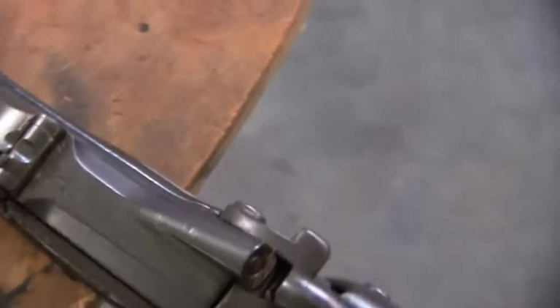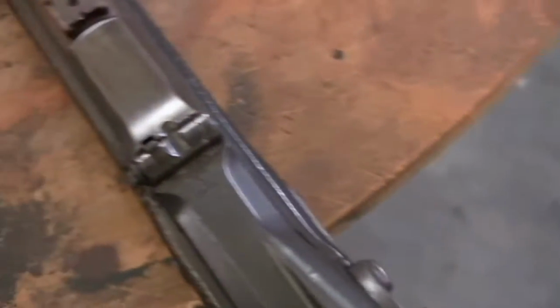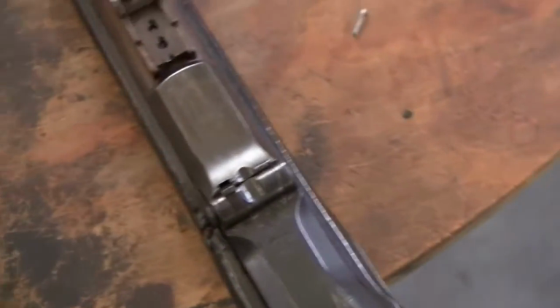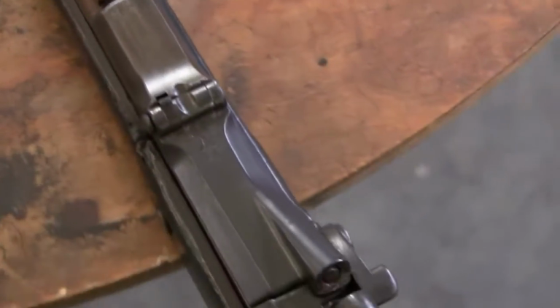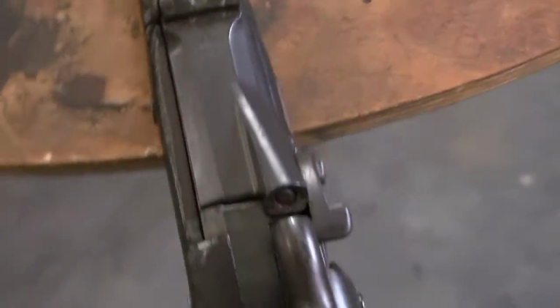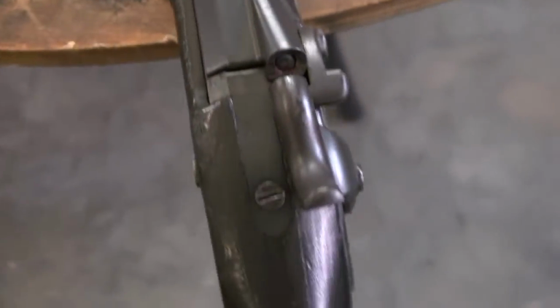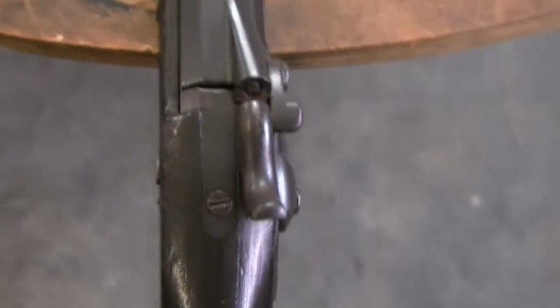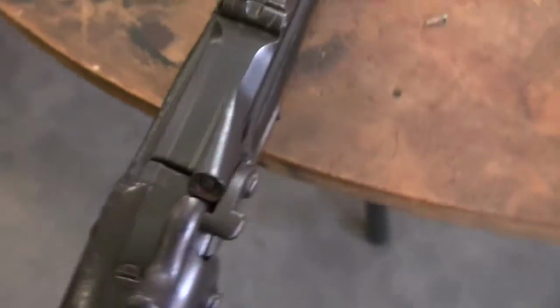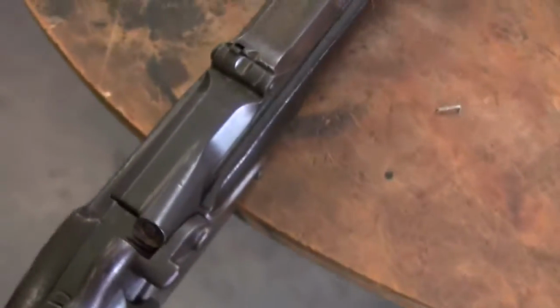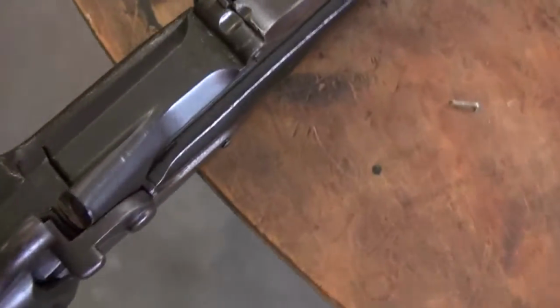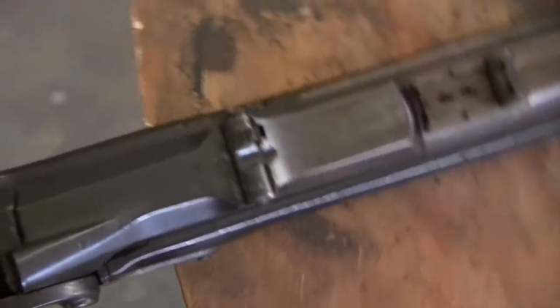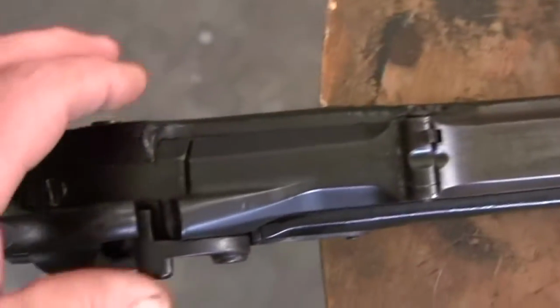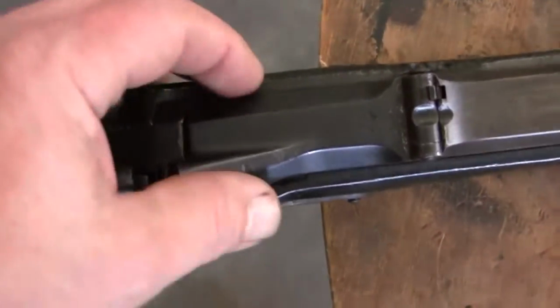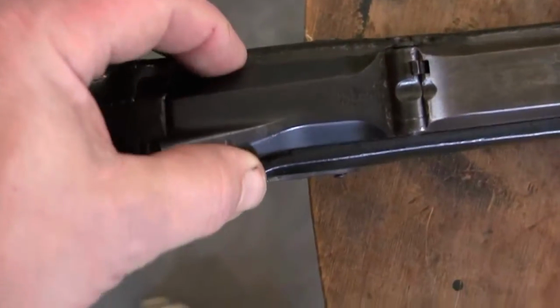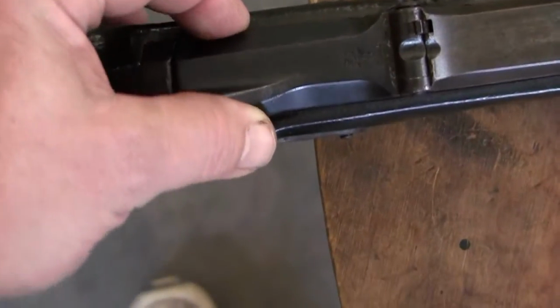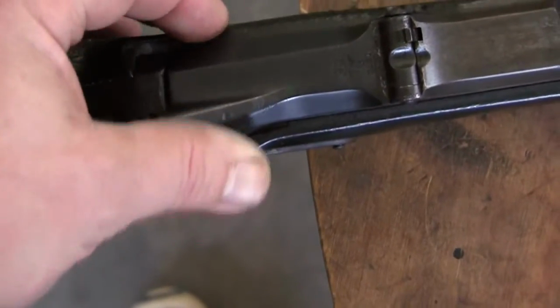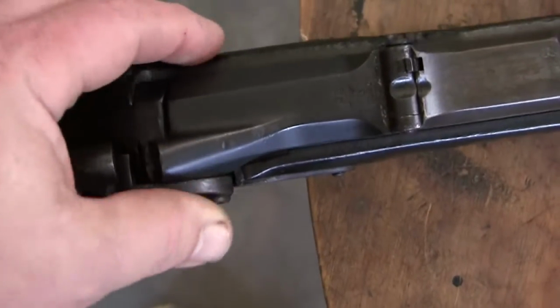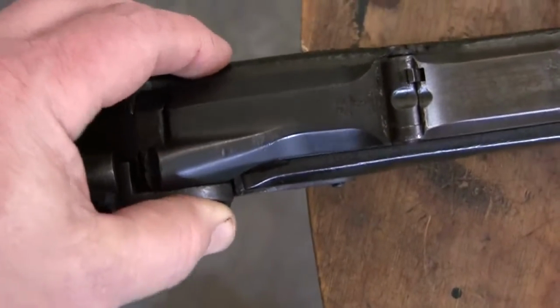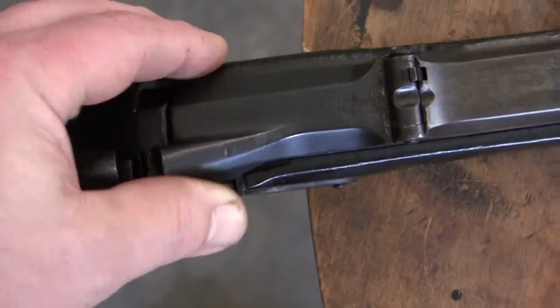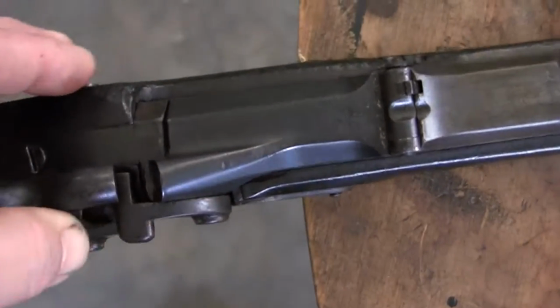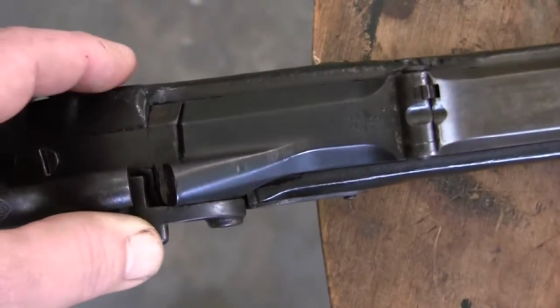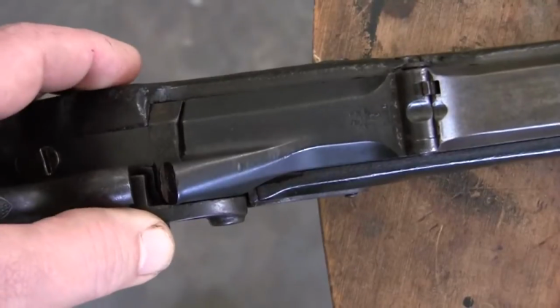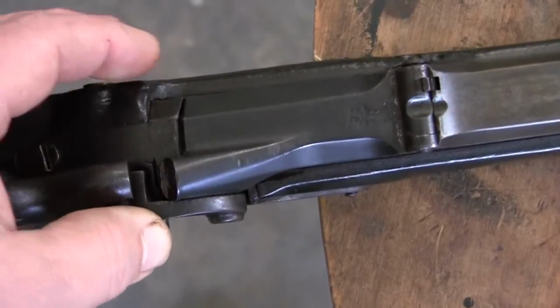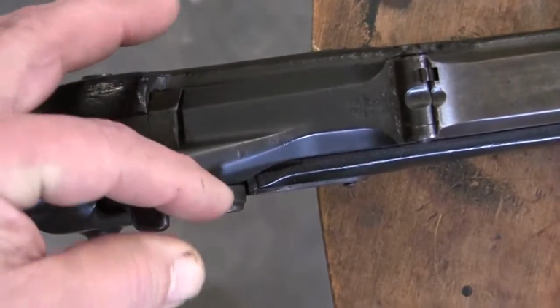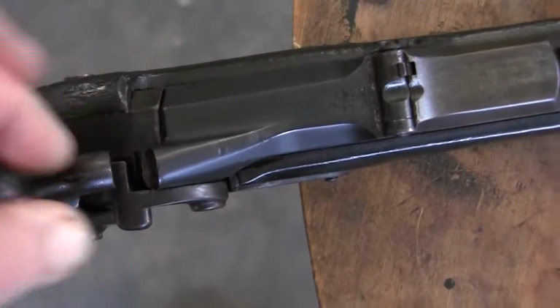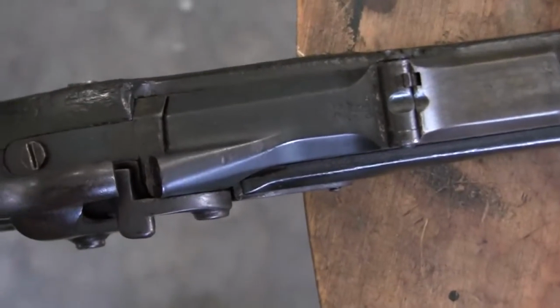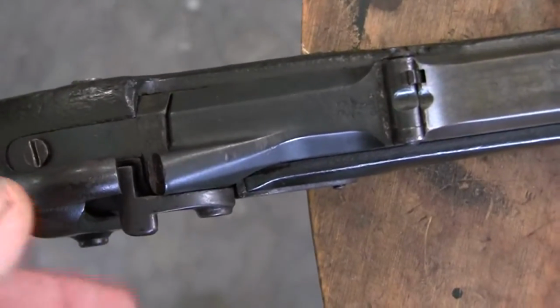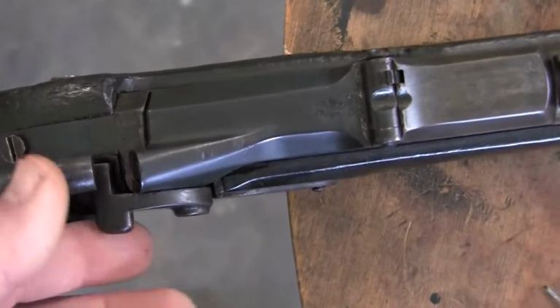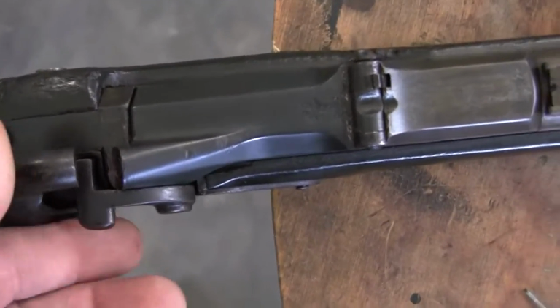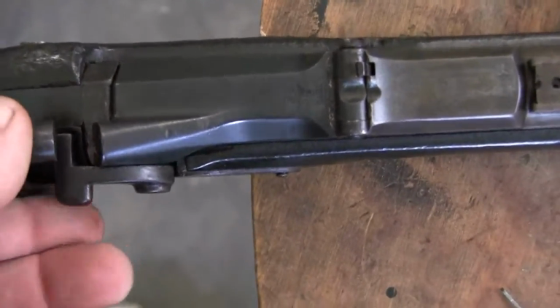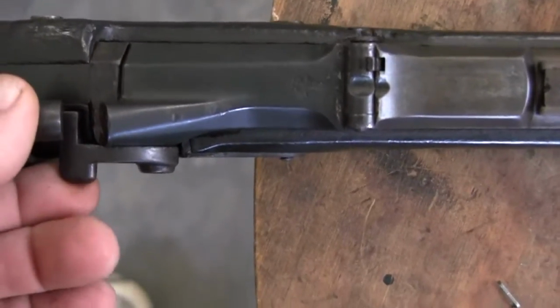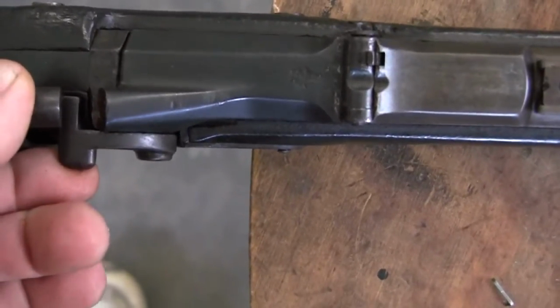This gun had a few other problems. The breech is a little loose — it has some play in it. I have to investigate it. This was loose; I tried tightening the spring up, but I have to do some work on this.